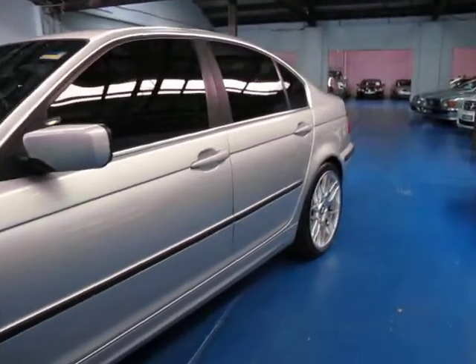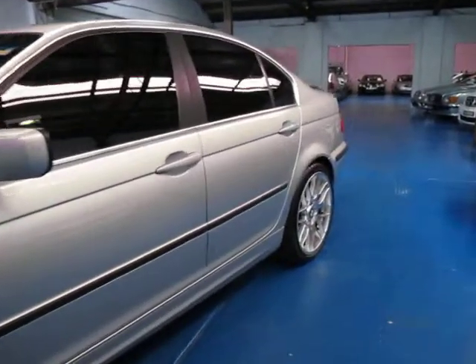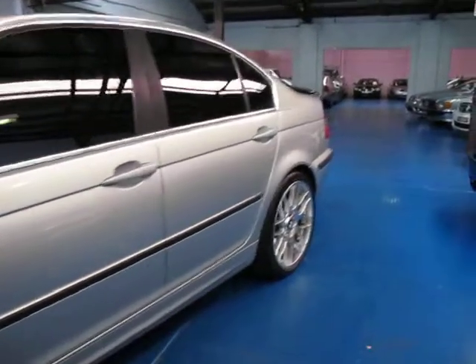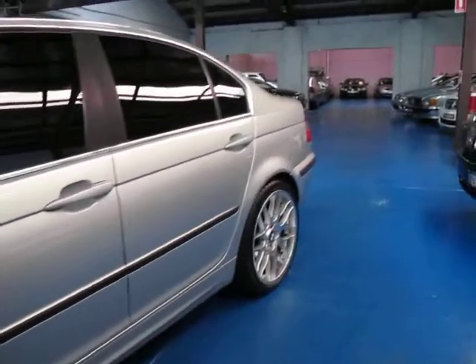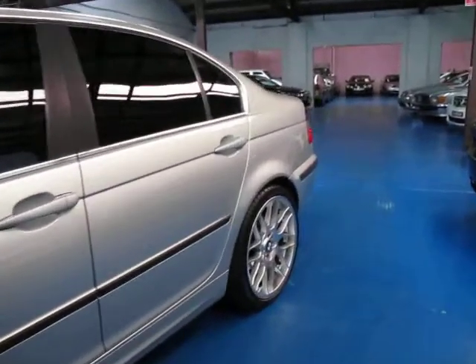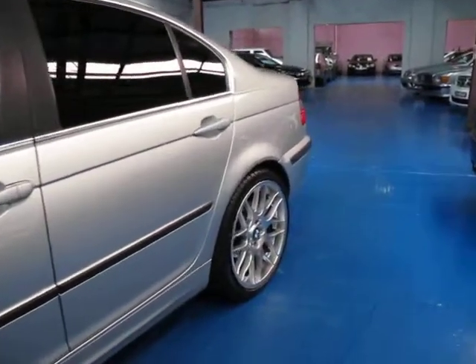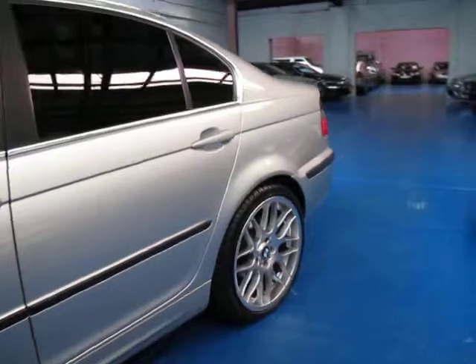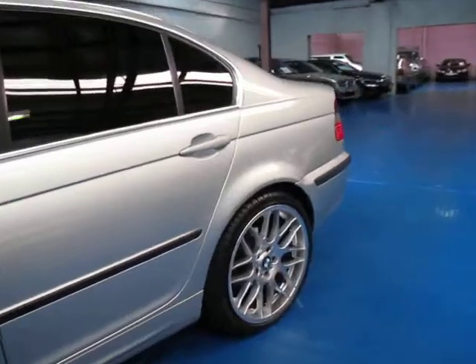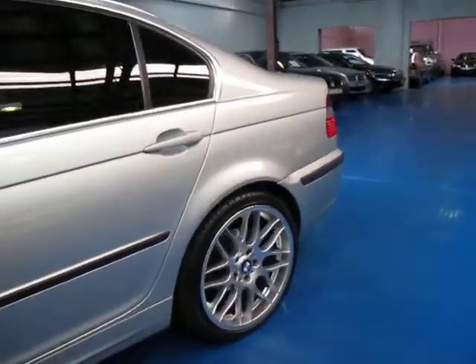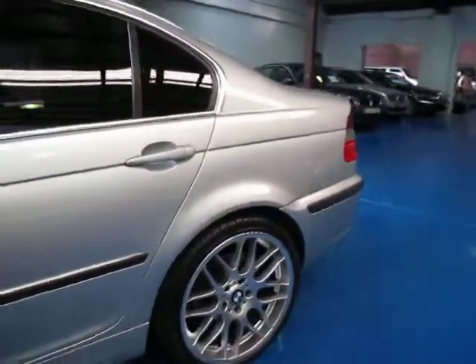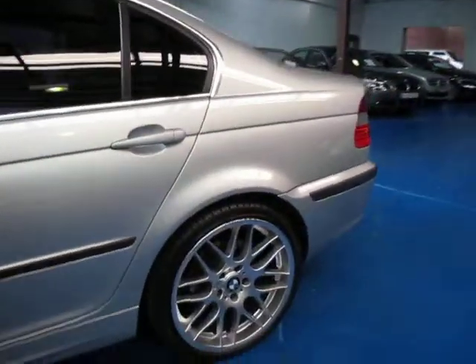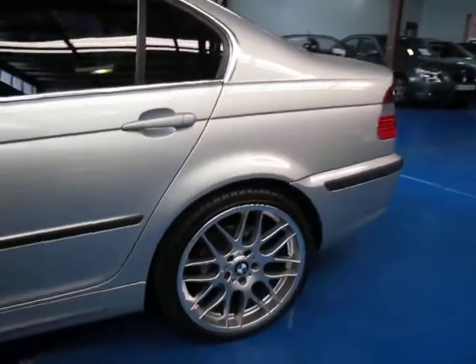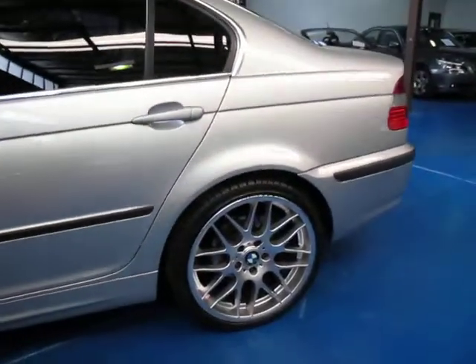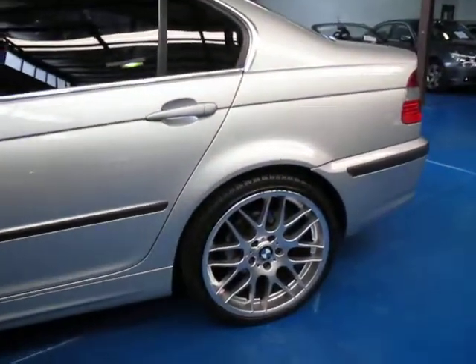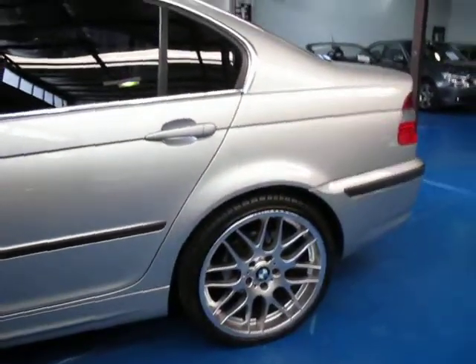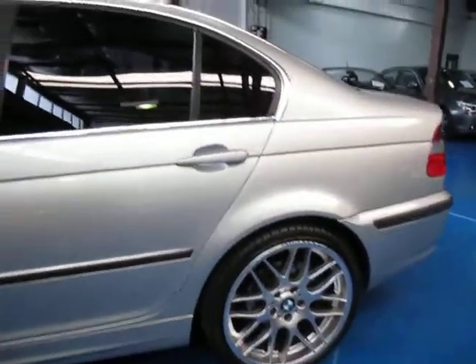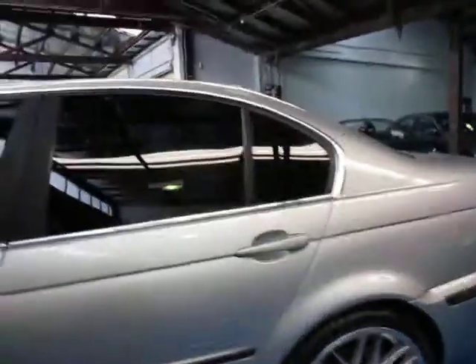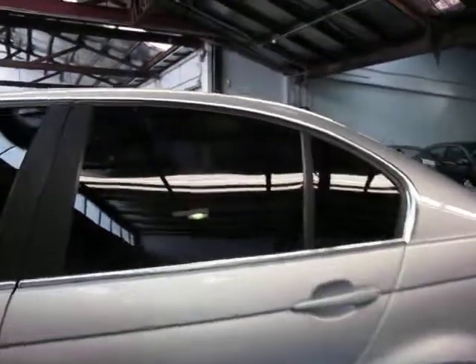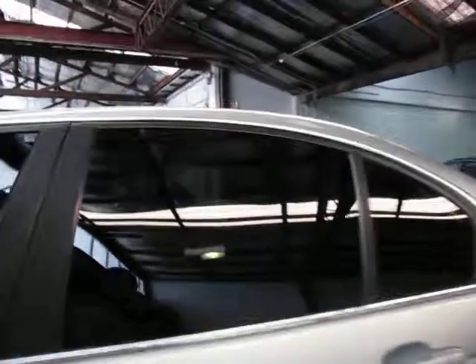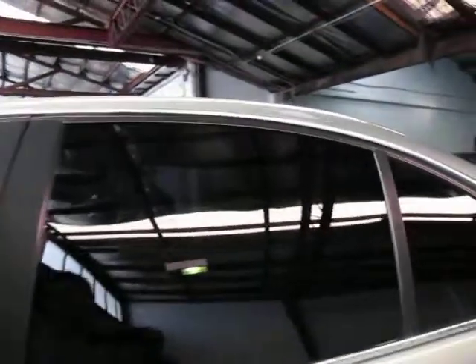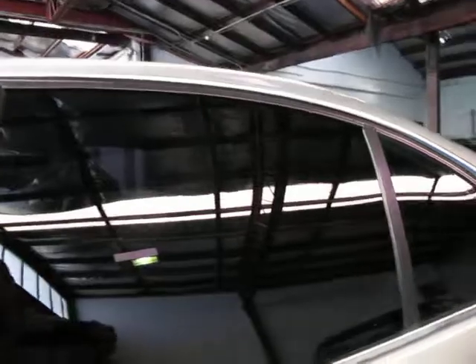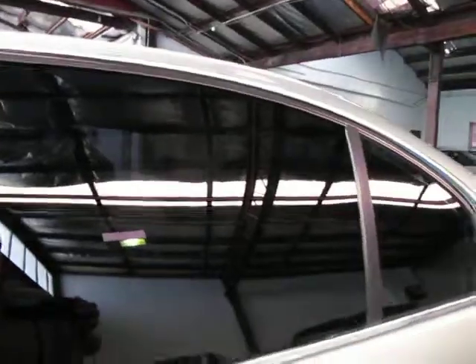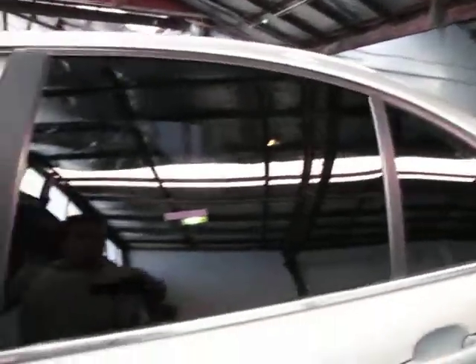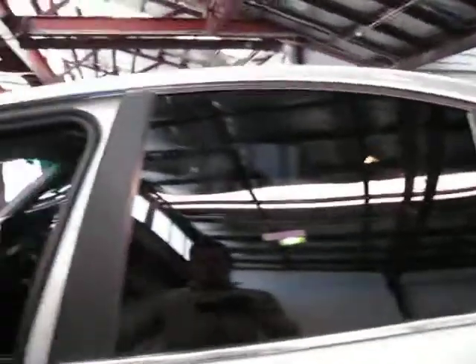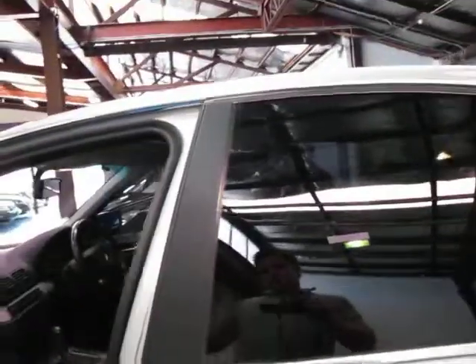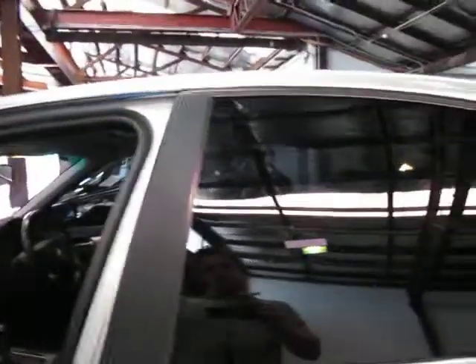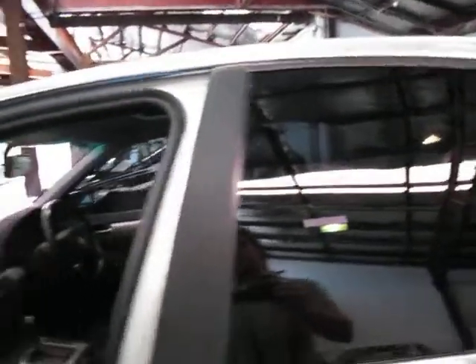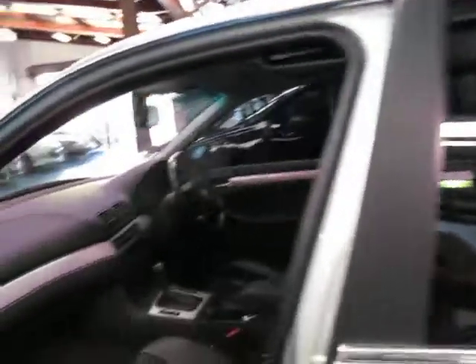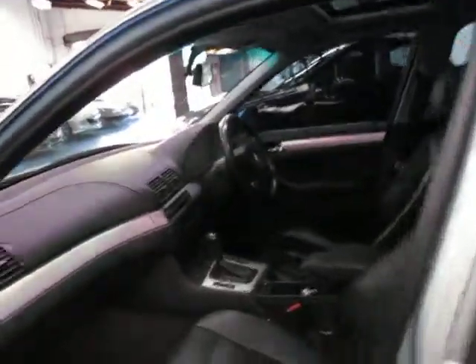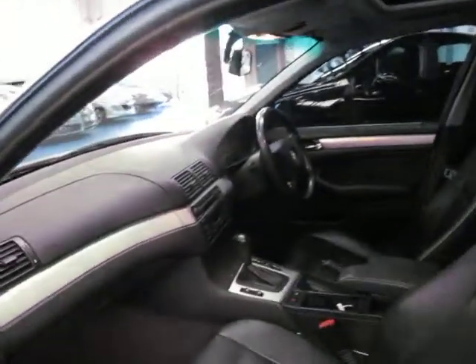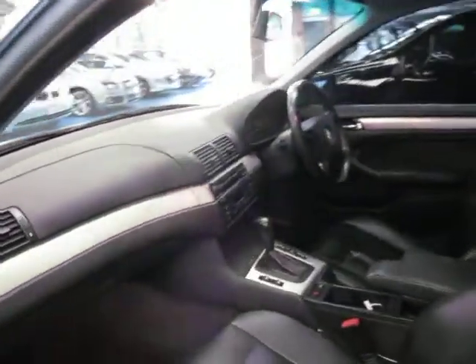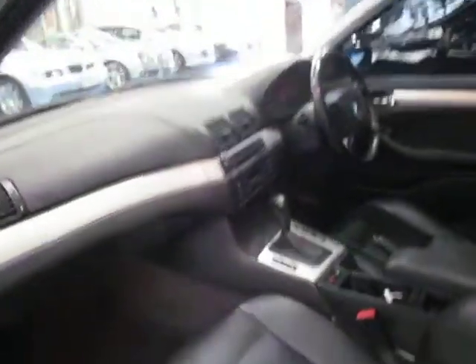It's got these lovely BMW Motorsport wheels — I think they're off an M3. It's got tinted windows, it's silver in colour with black leather interior.